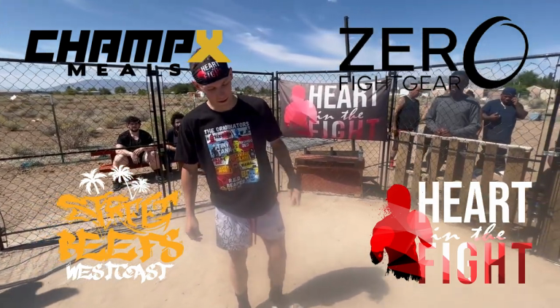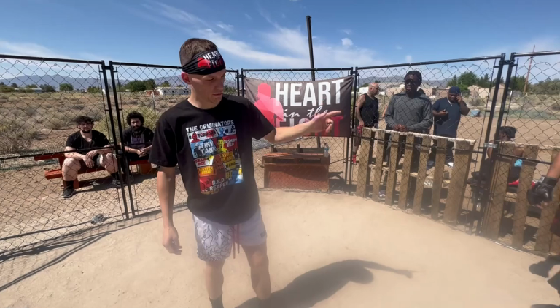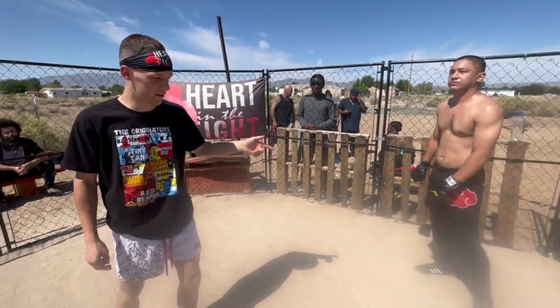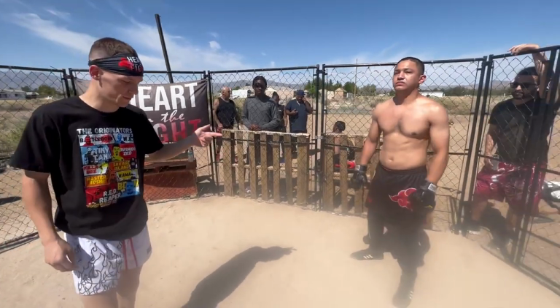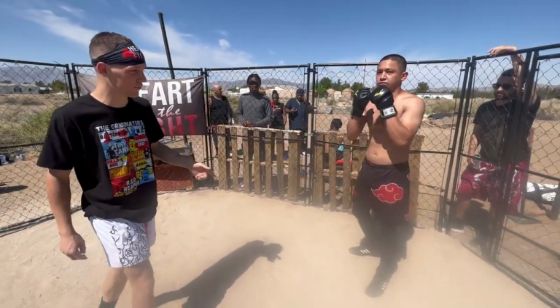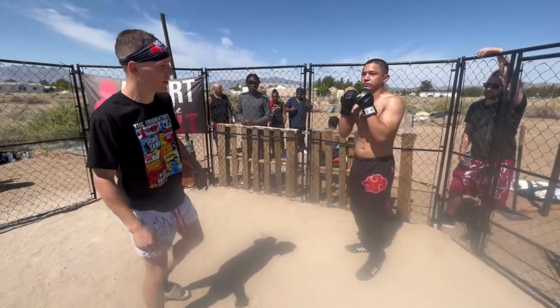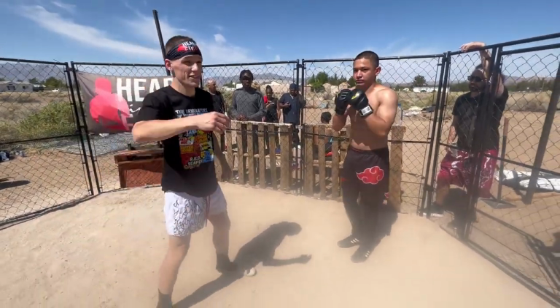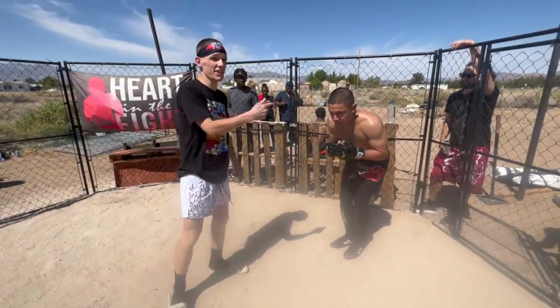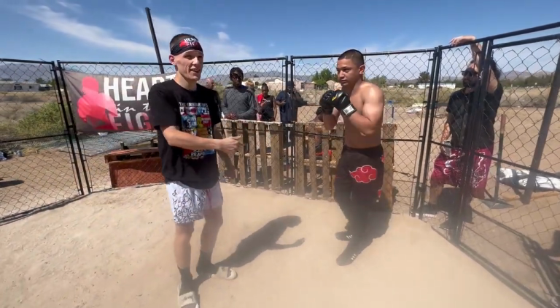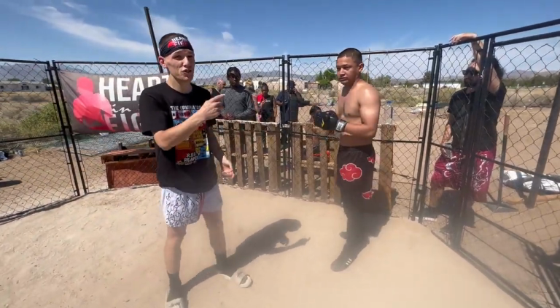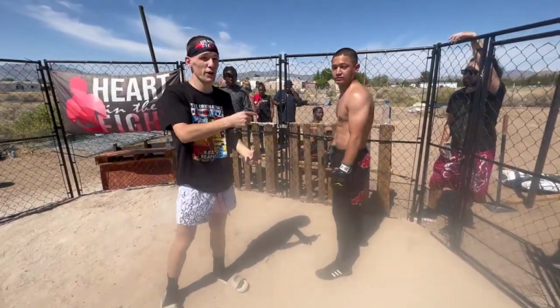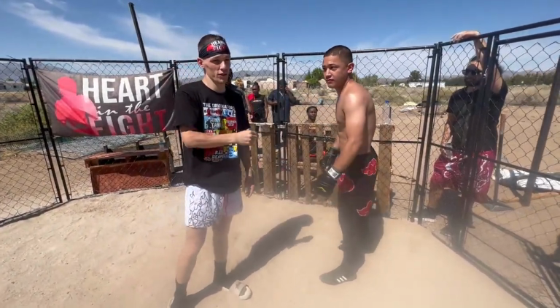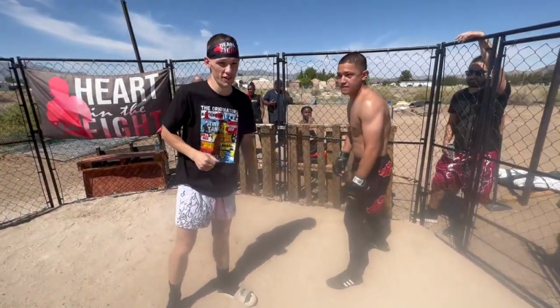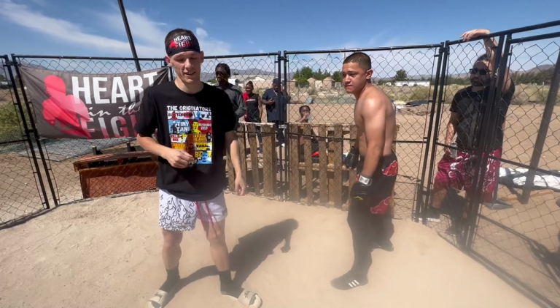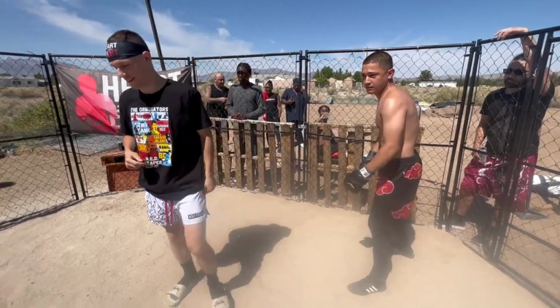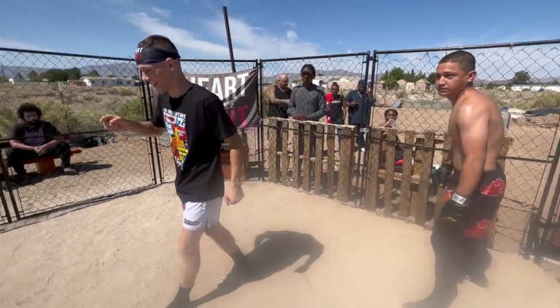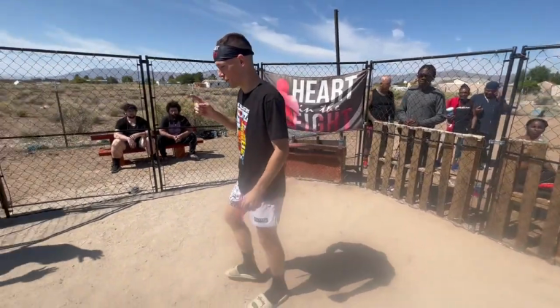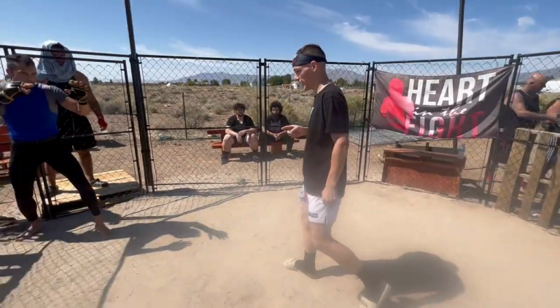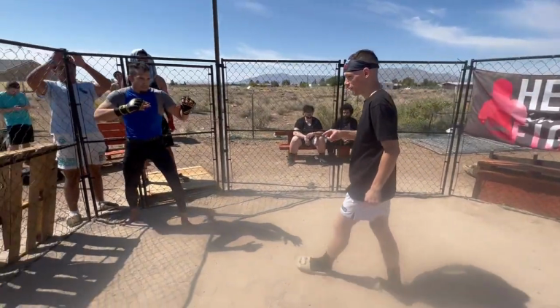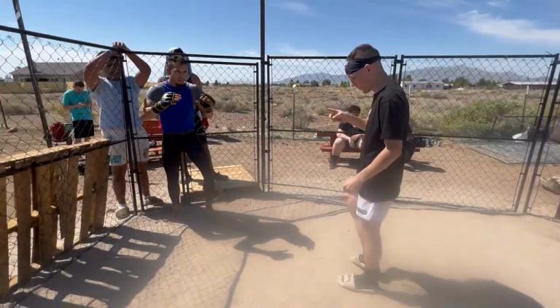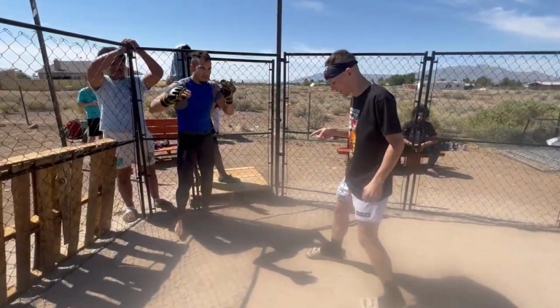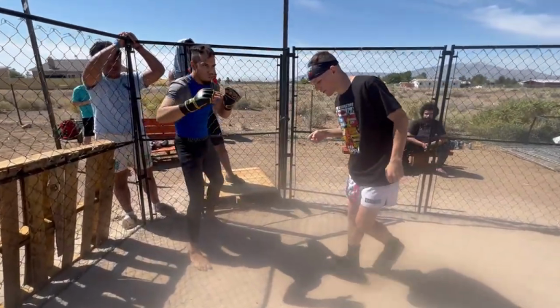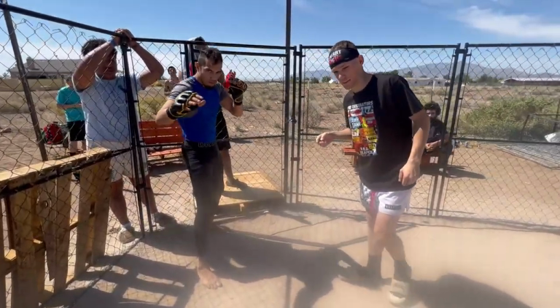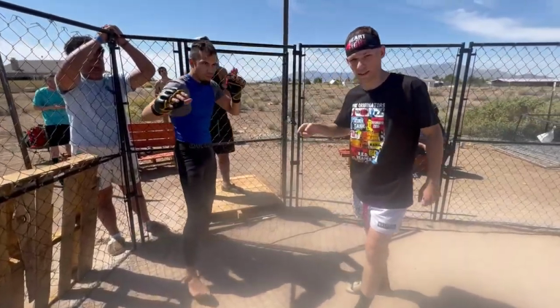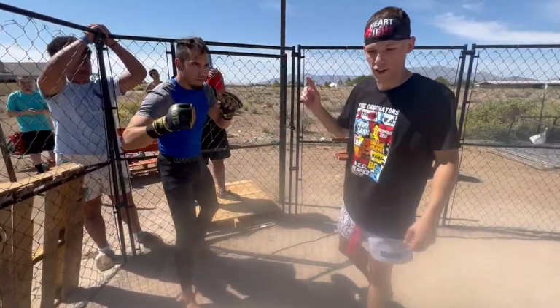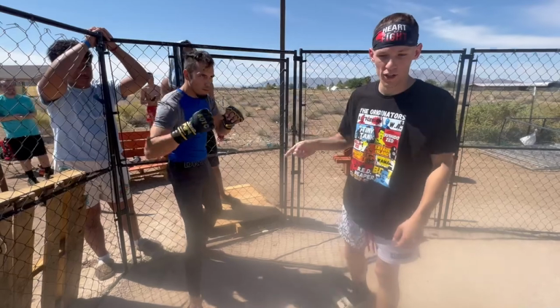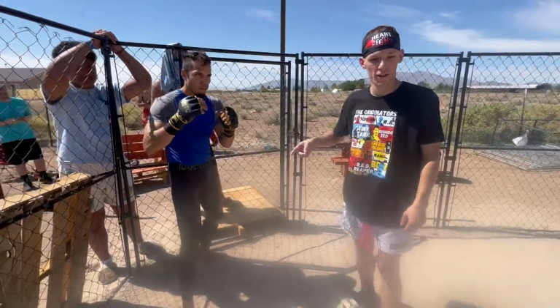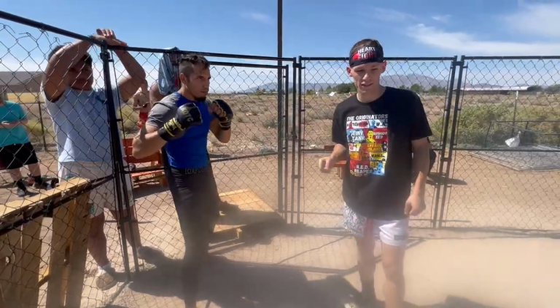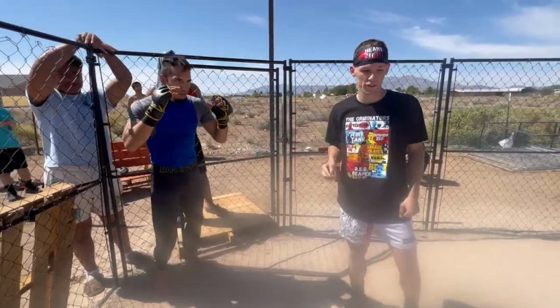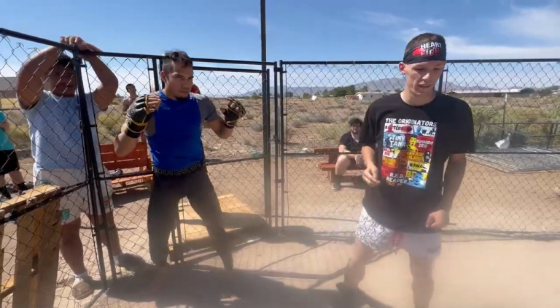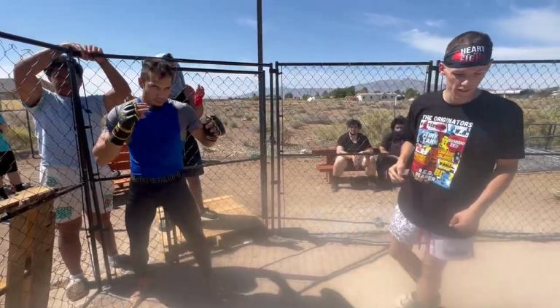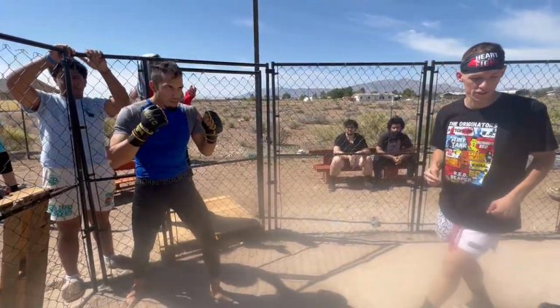In this corner right here, we've got a returning fighter — it's Sketchy. He is two and four in the yard. Let's go, Sketchy. In this corner right here, we've got Bison out of 50-50 MMA, 0-0, making his debut today. Let's get it. Let's go.